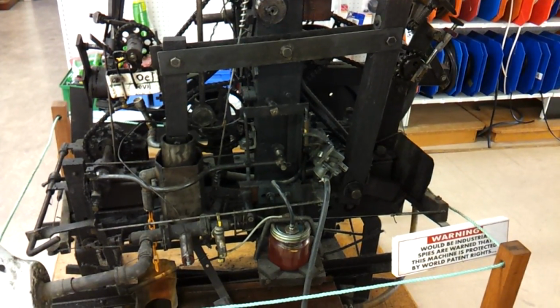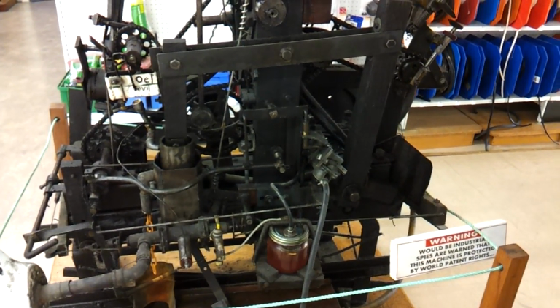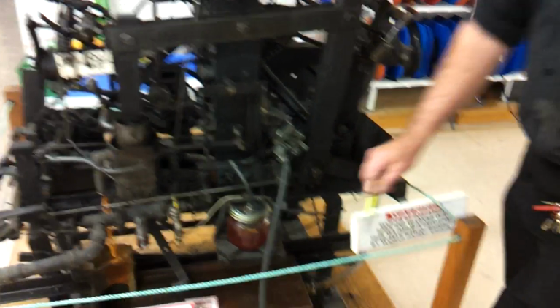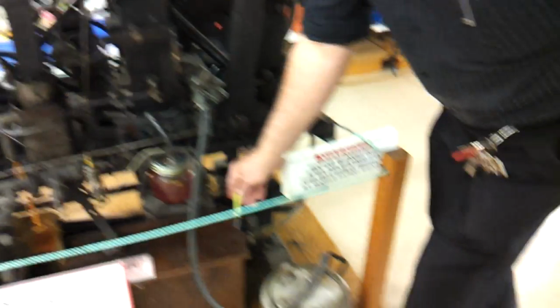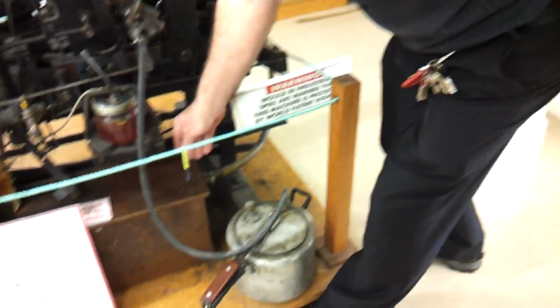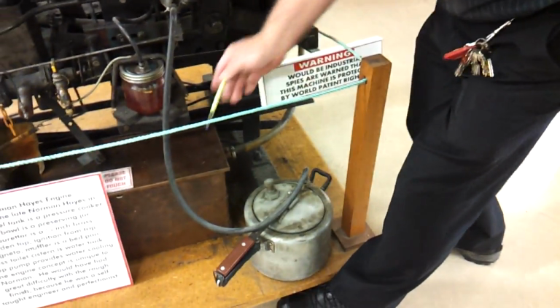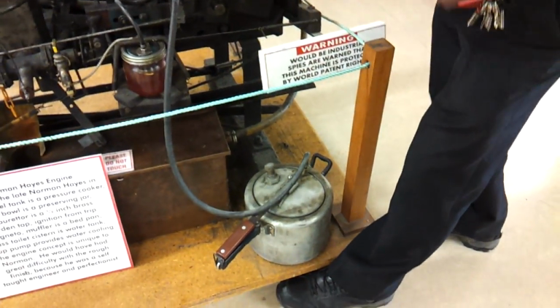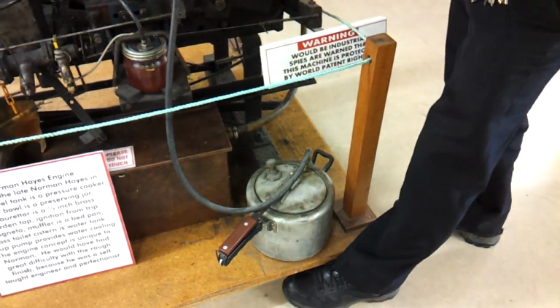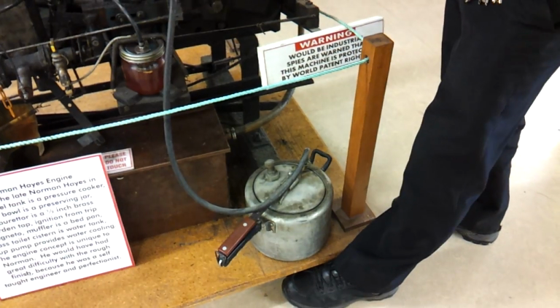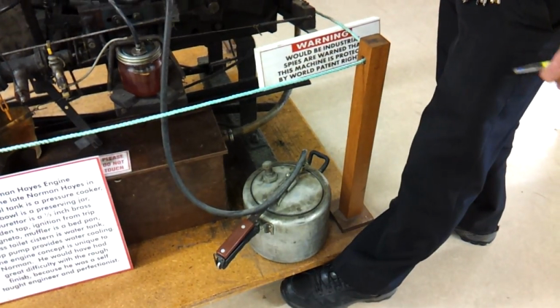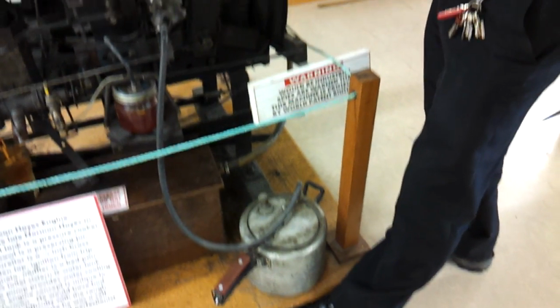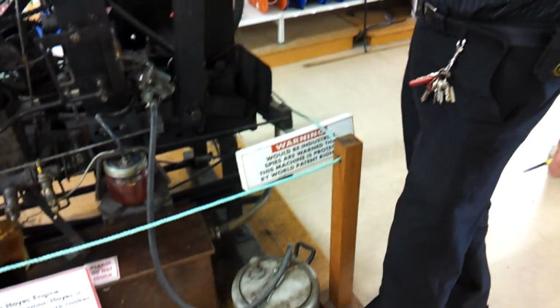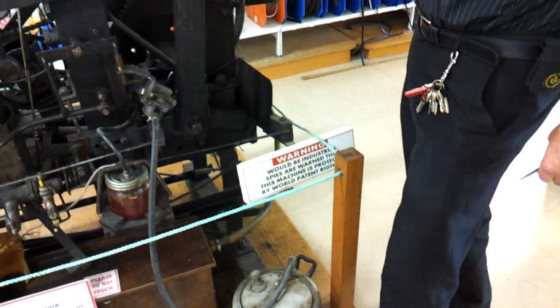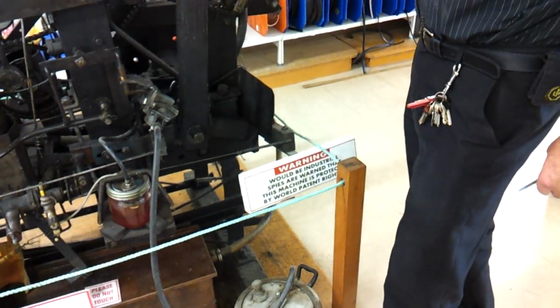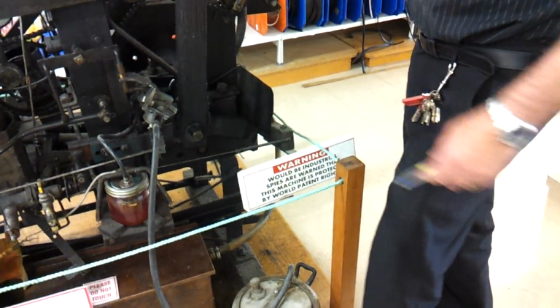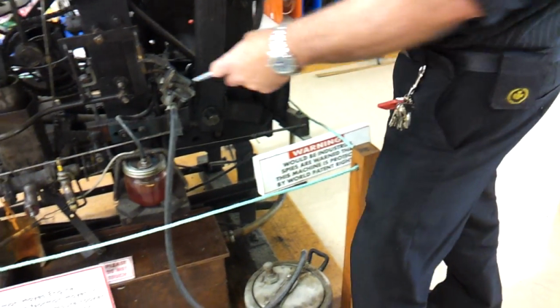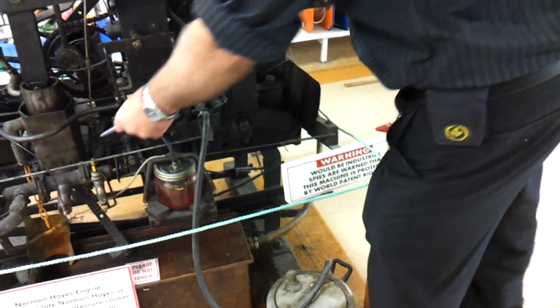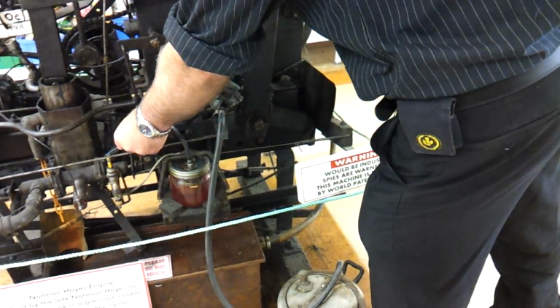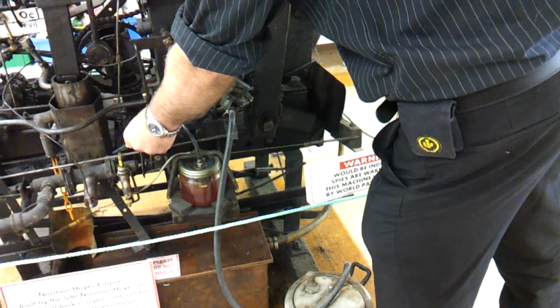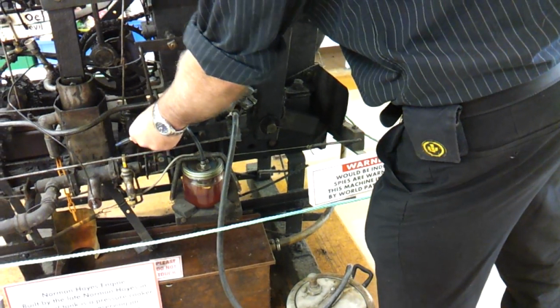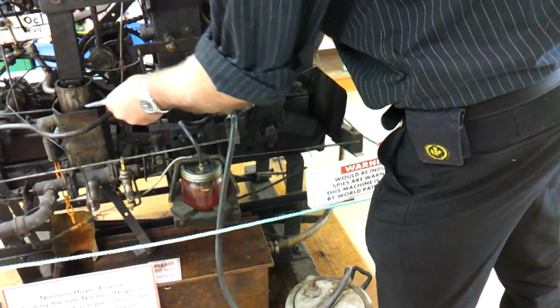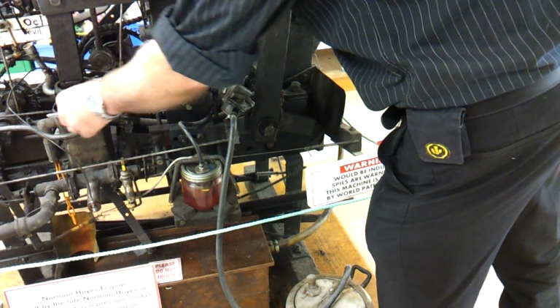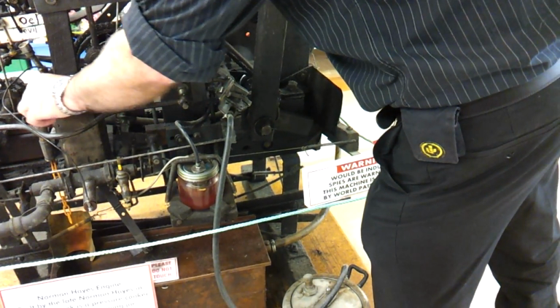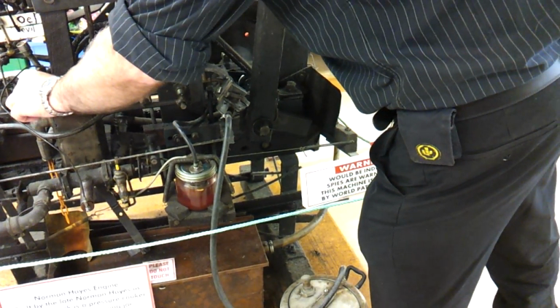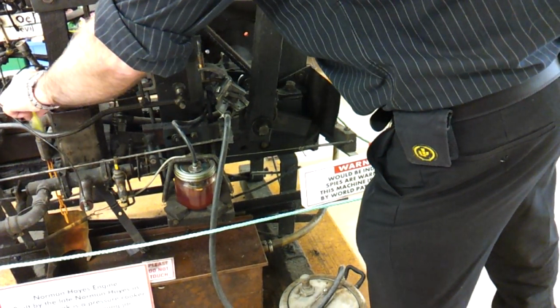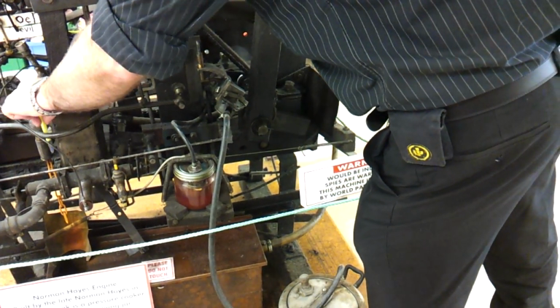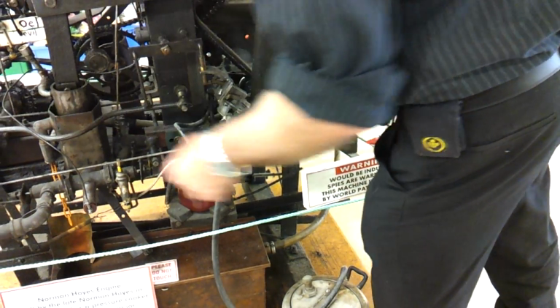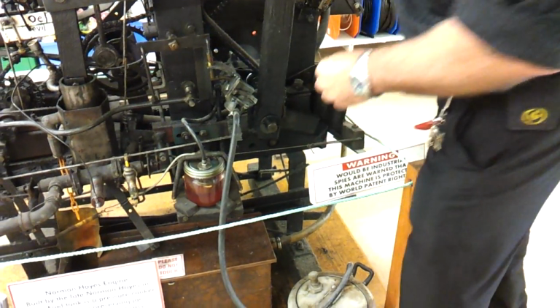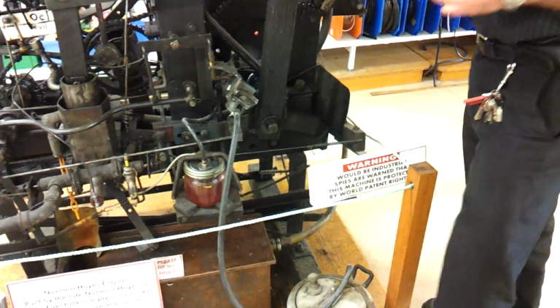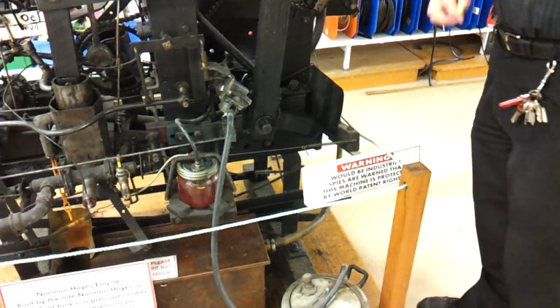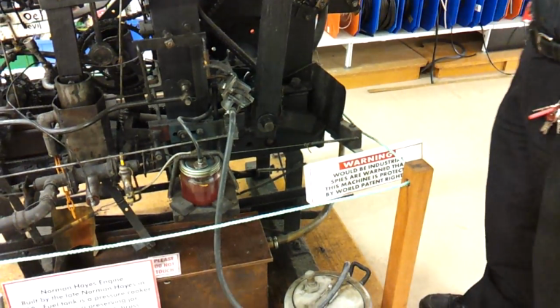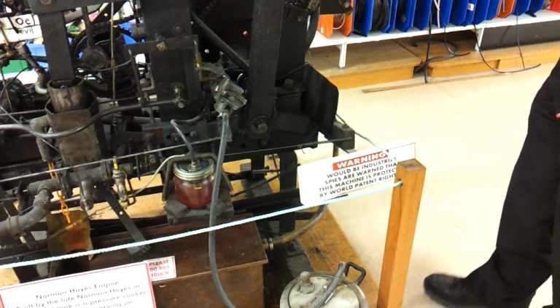And finally we've got the radiator there. The water's pumped up by the stirrup pump, and that goes into the bottom of the water jacket here, and the water overflows out through there, down the chain, and back into the cylinder.